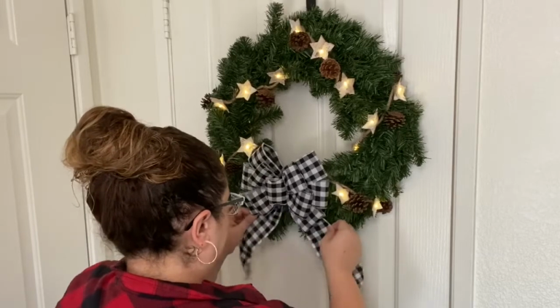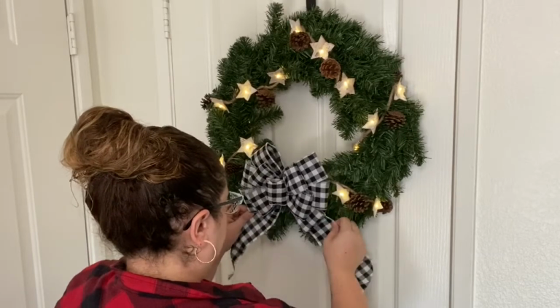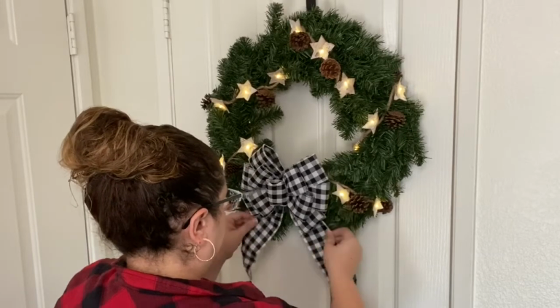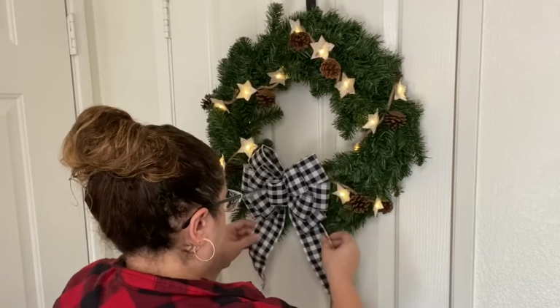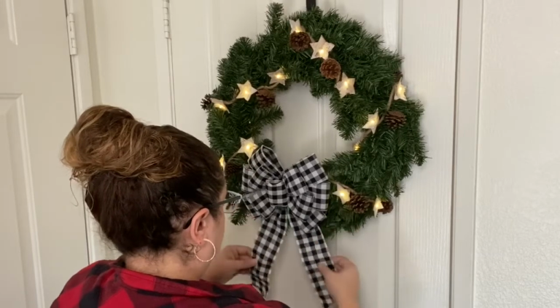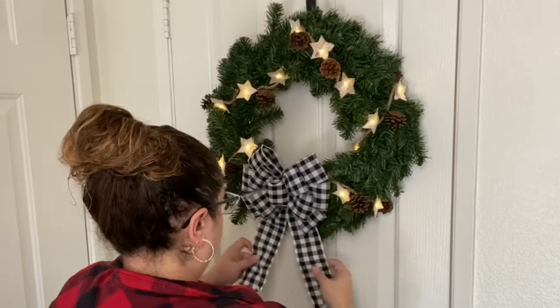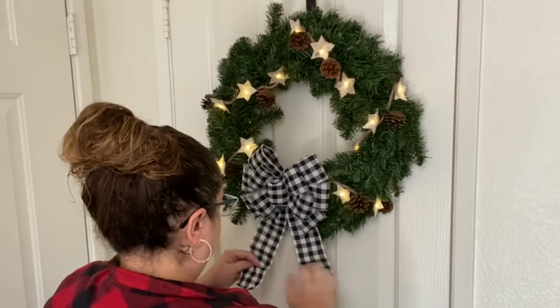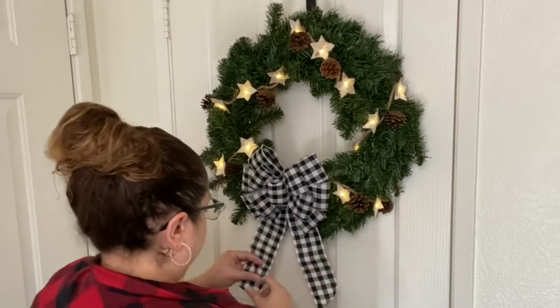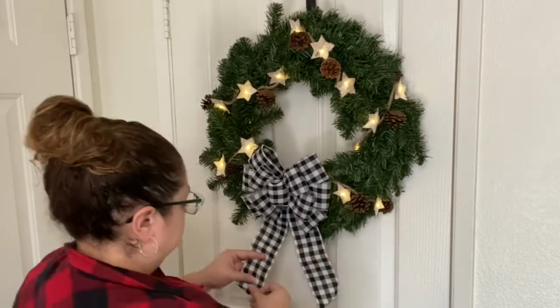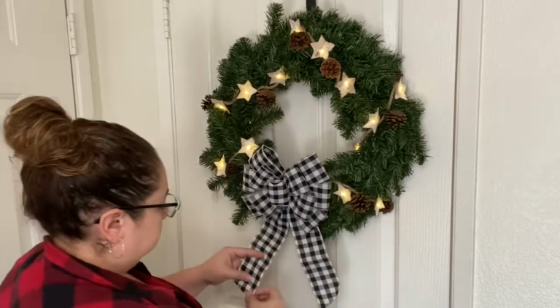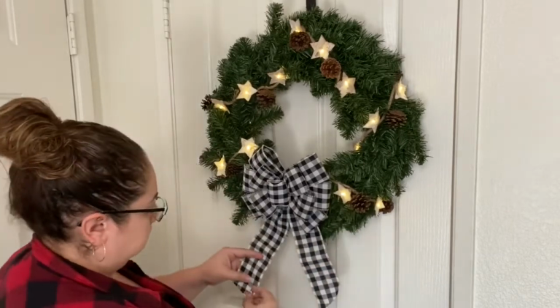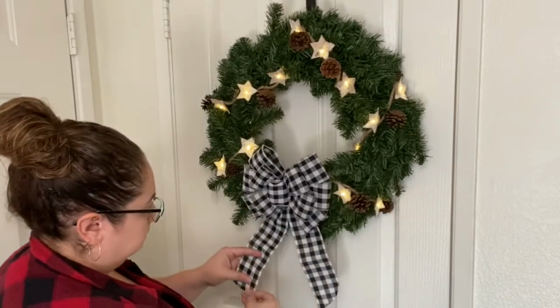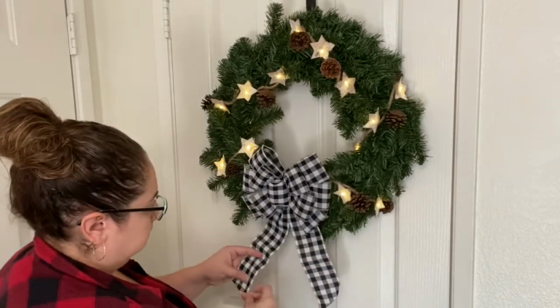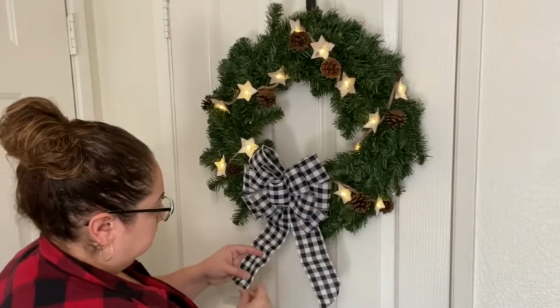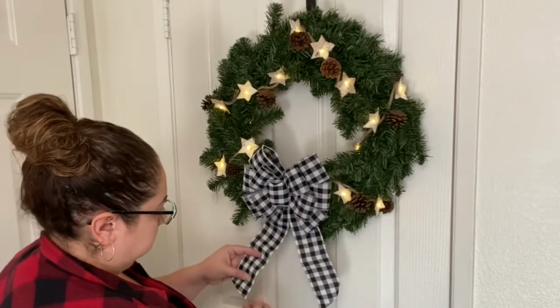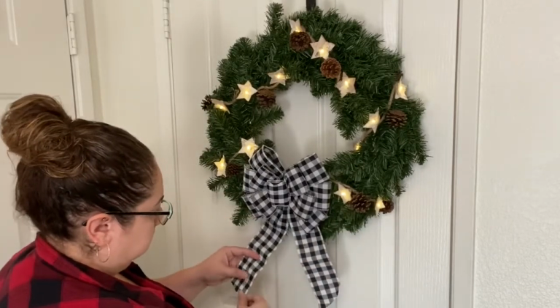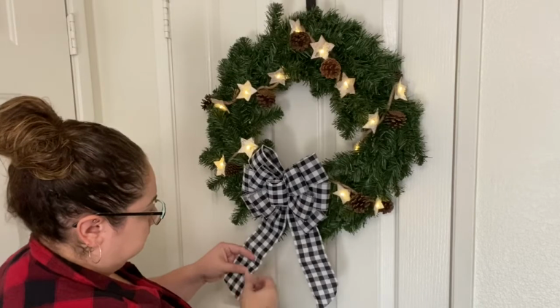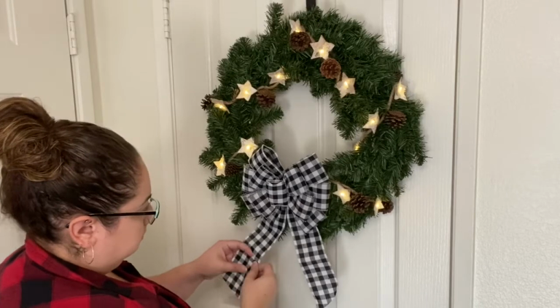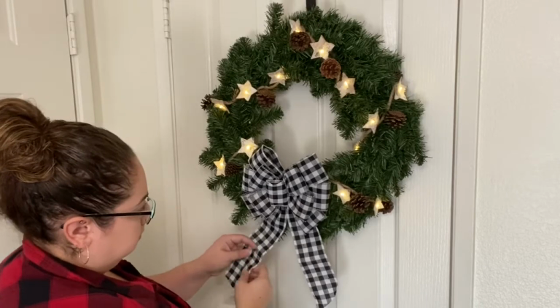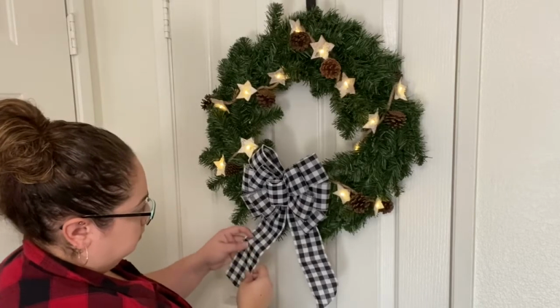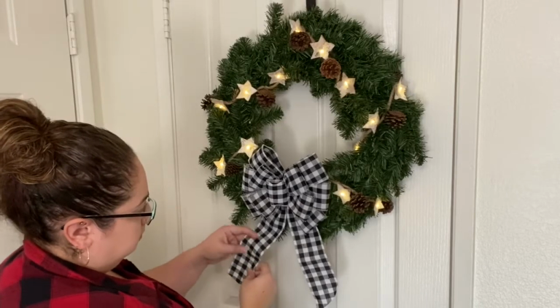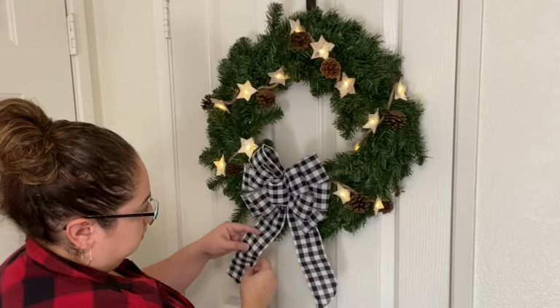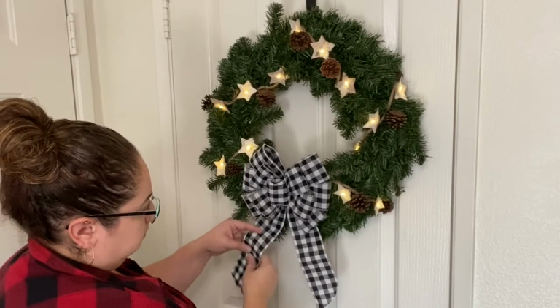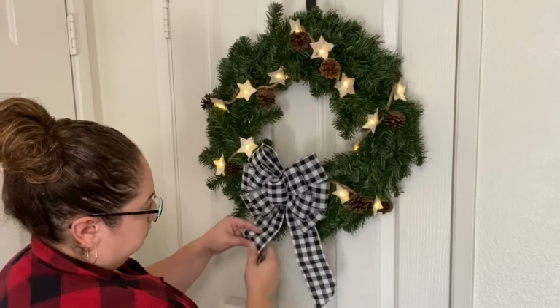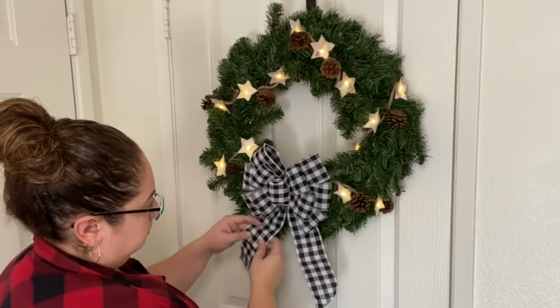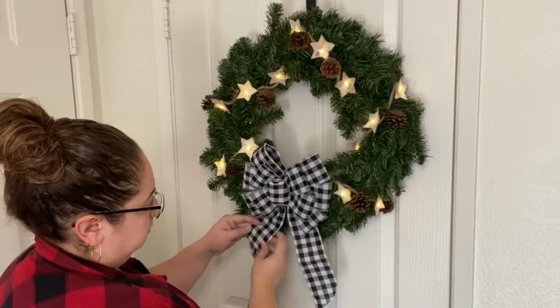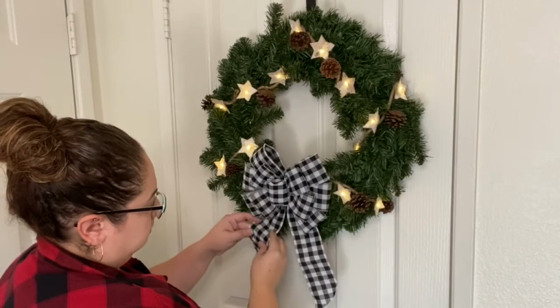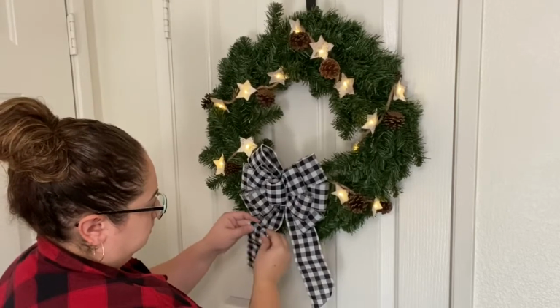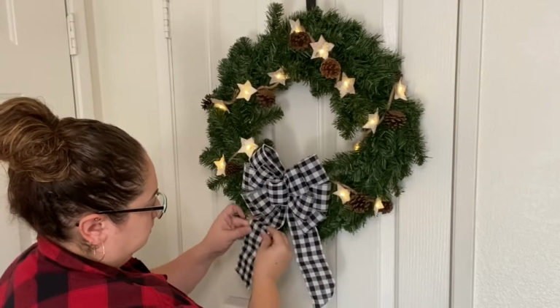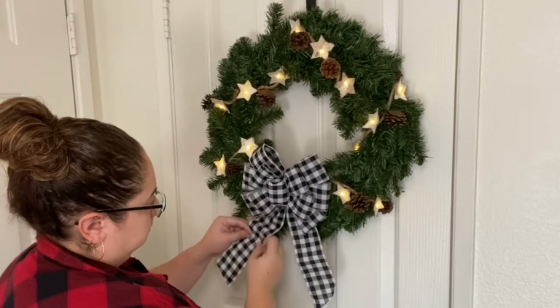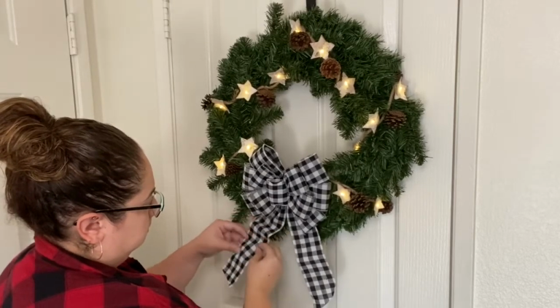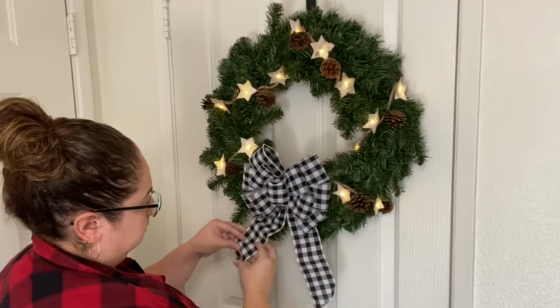This bow was actually made out of wire ribbon, so I was able to crinkle up the ends just to make it look a little bit prettier.